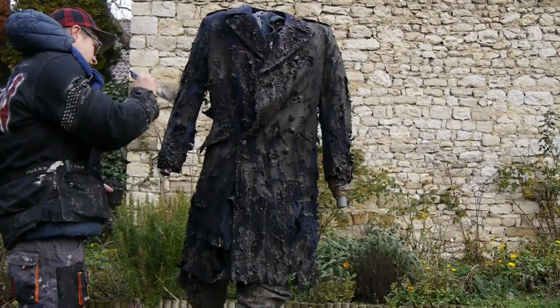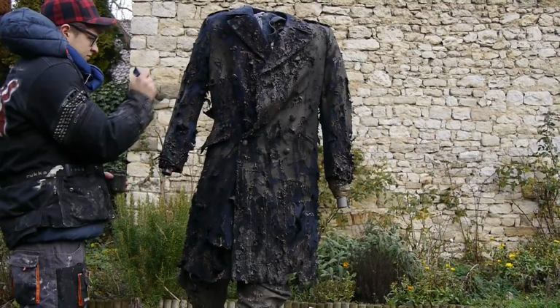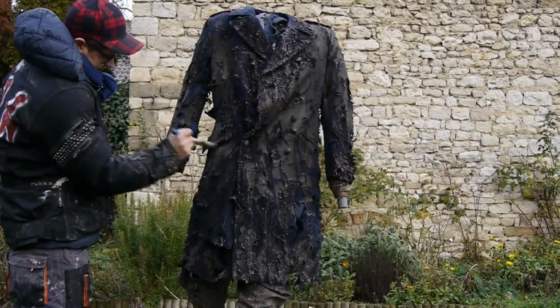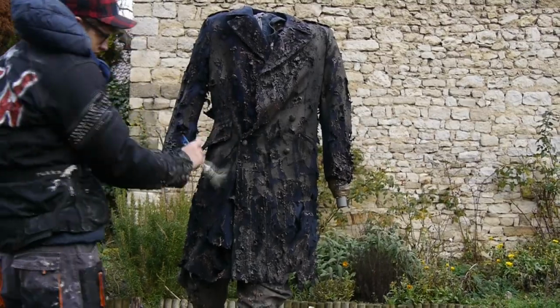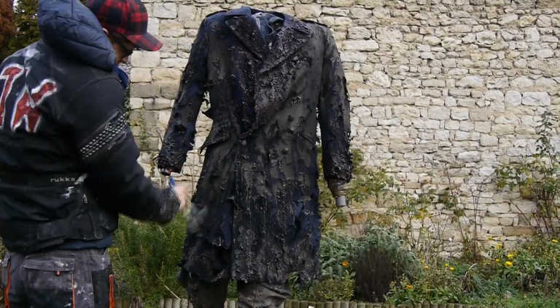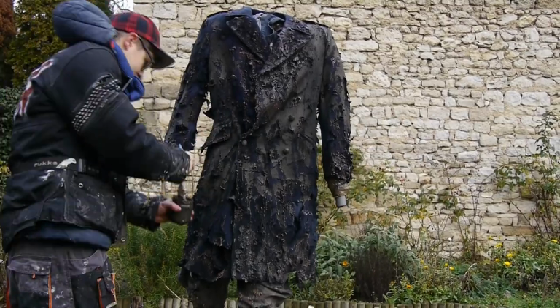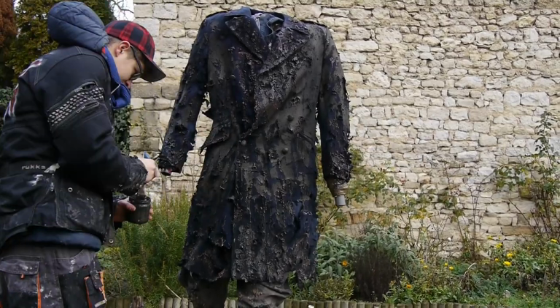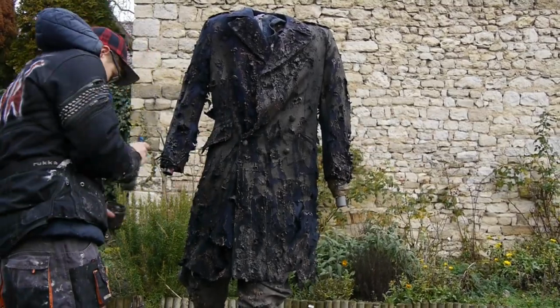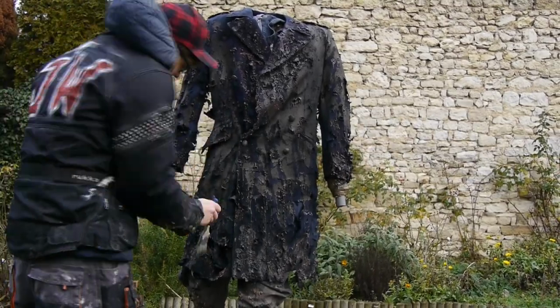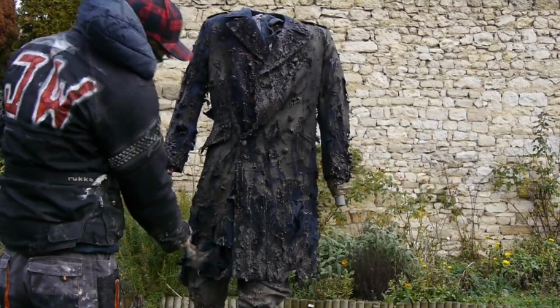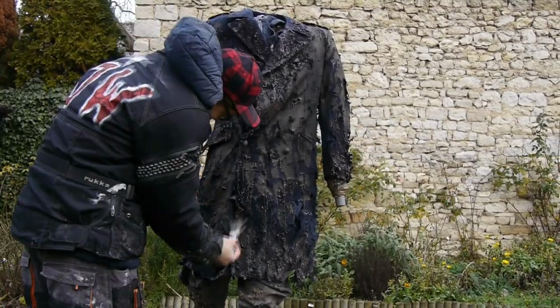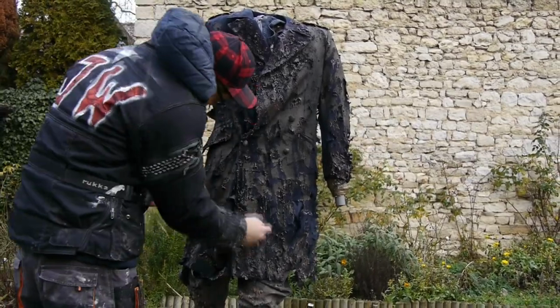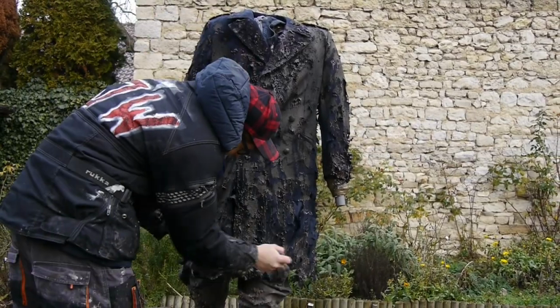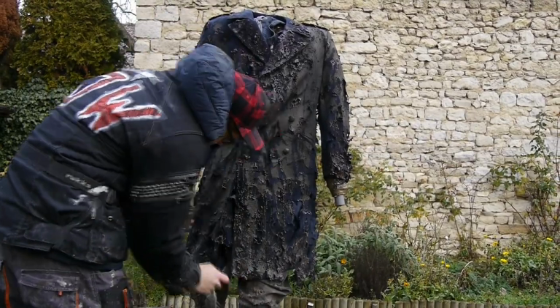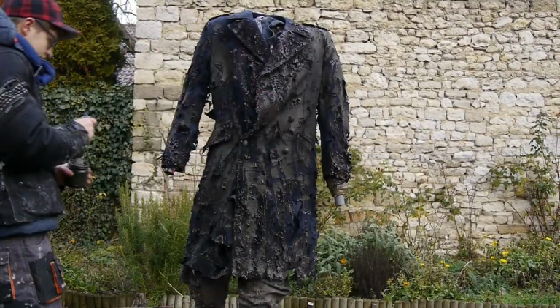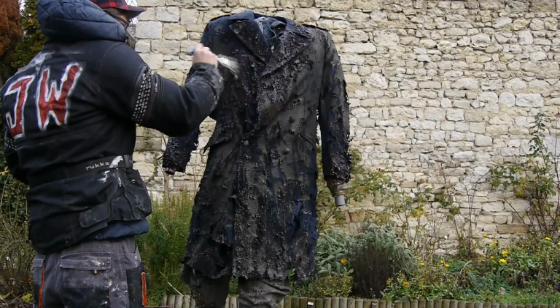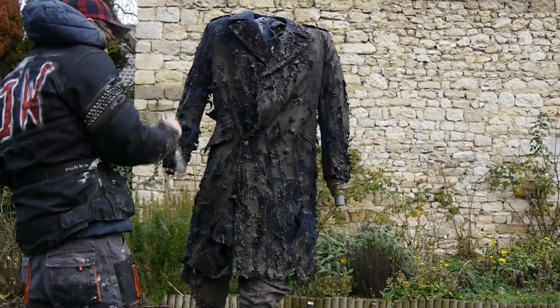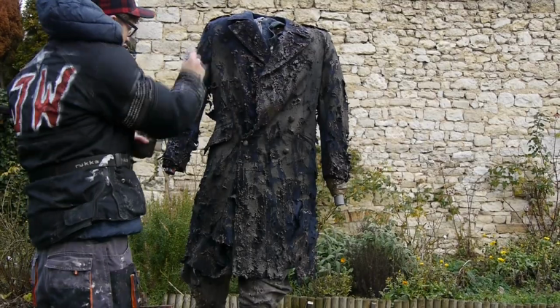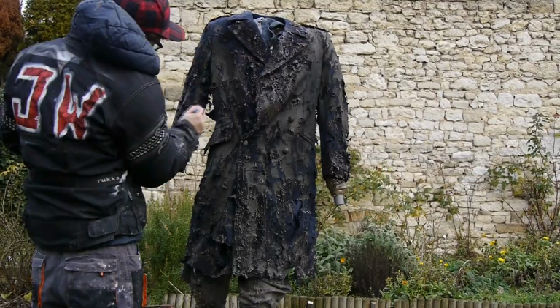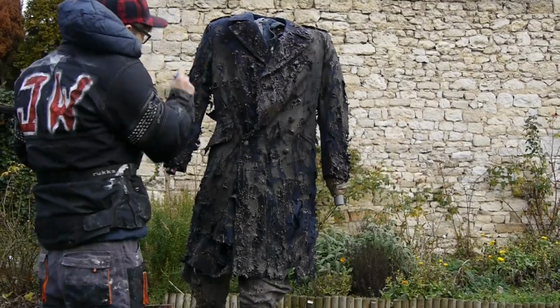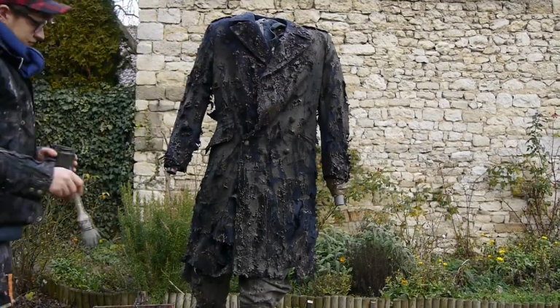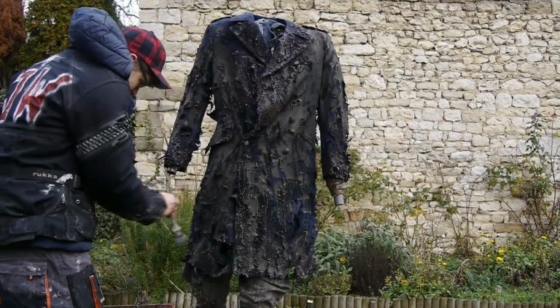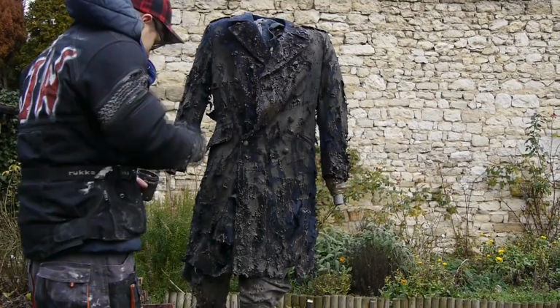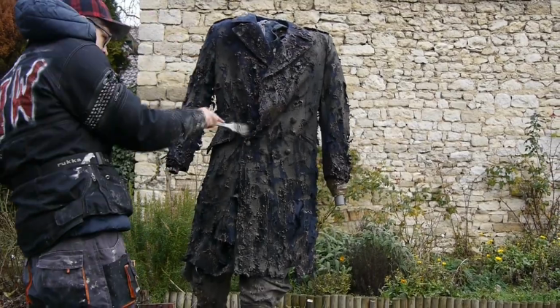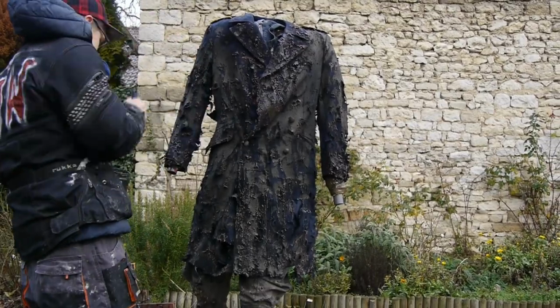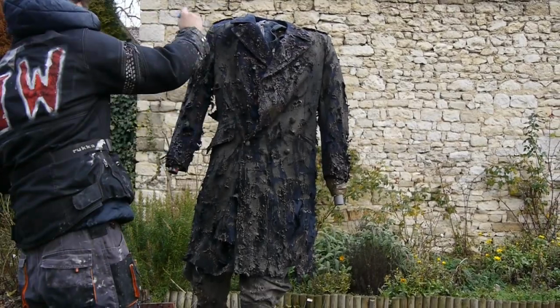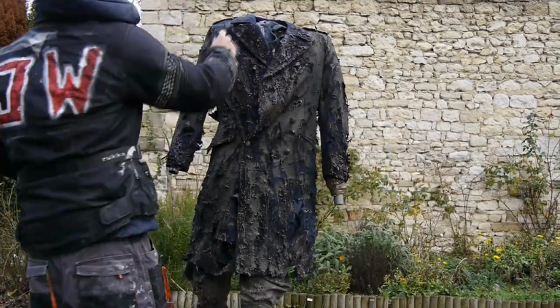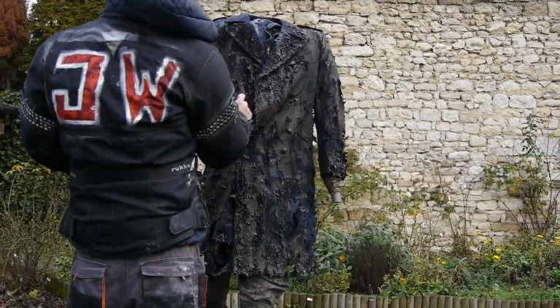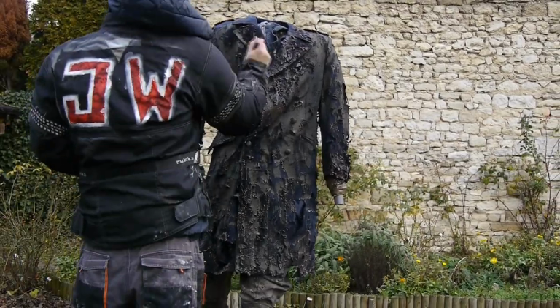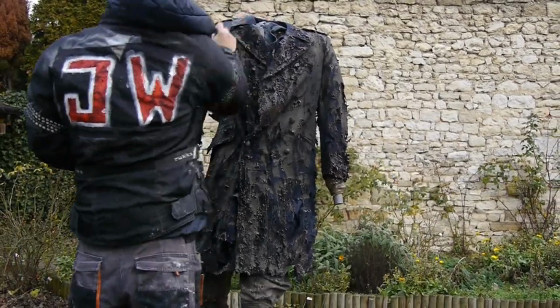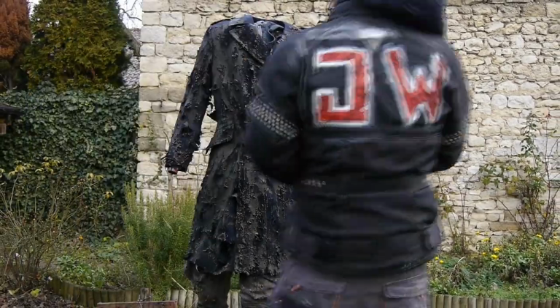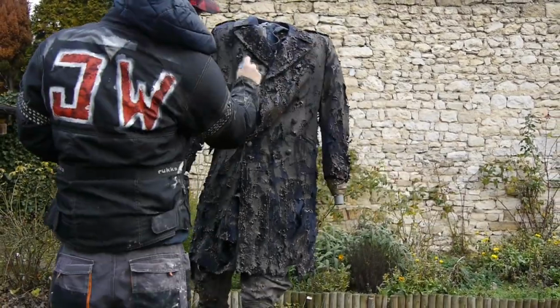The good thing was that I could always come back and darken areas which I thought had too much color using some more of the black spray paint.